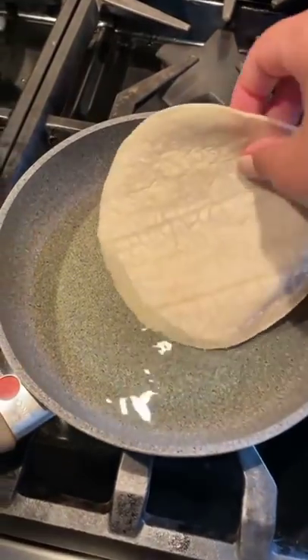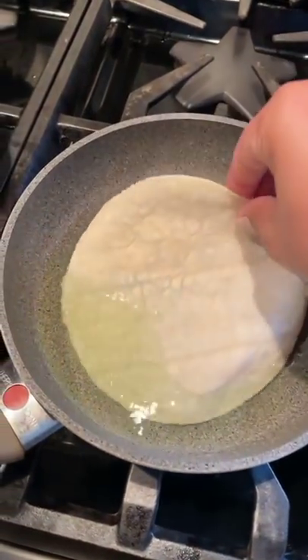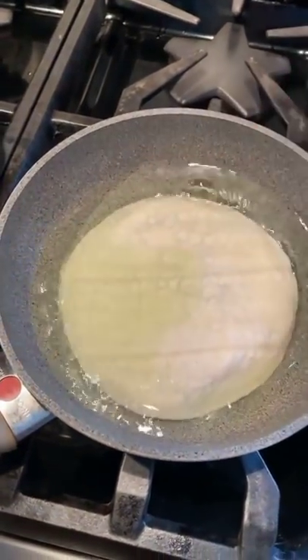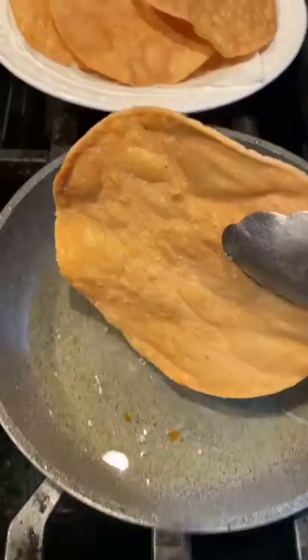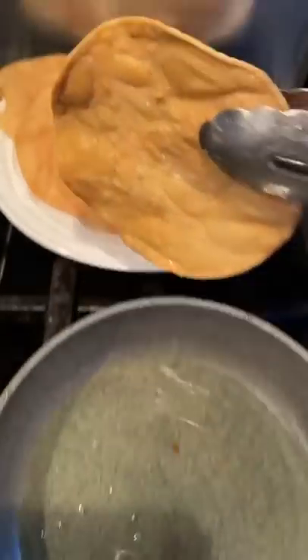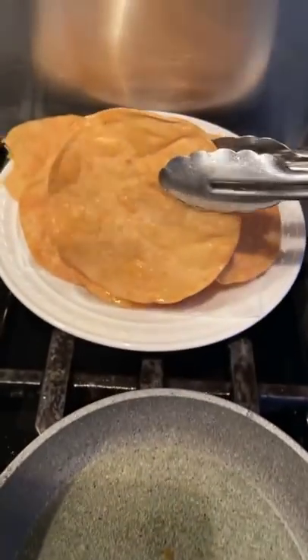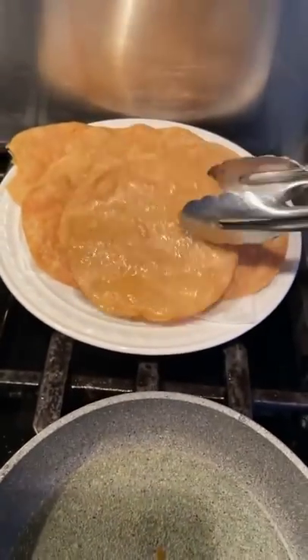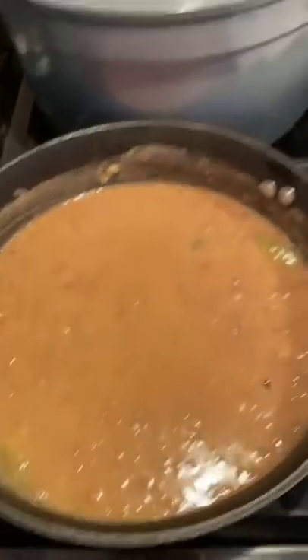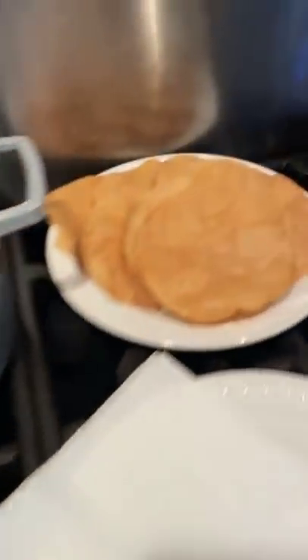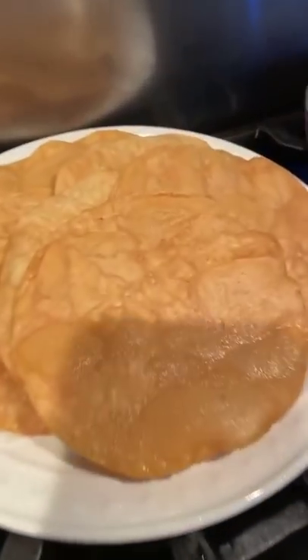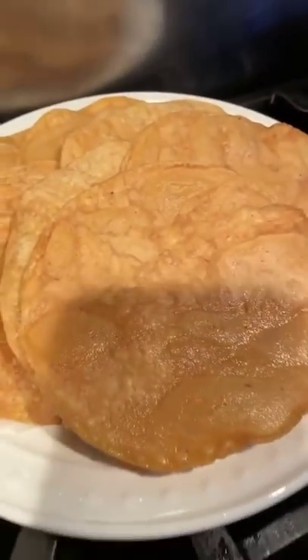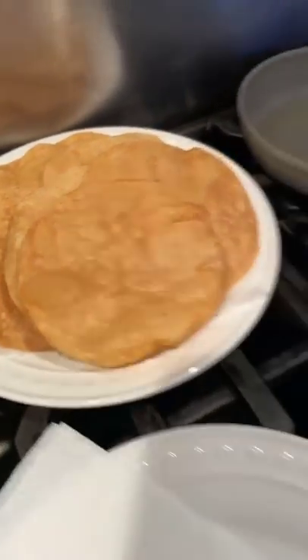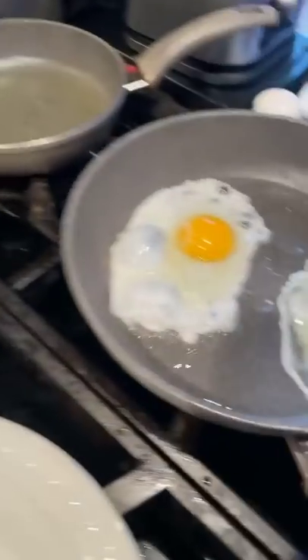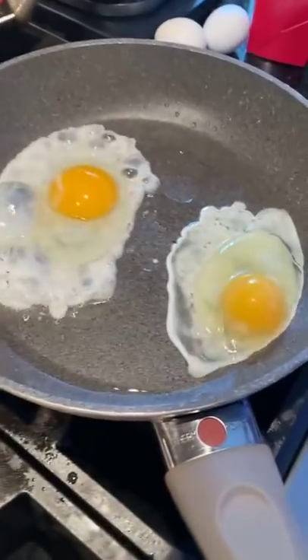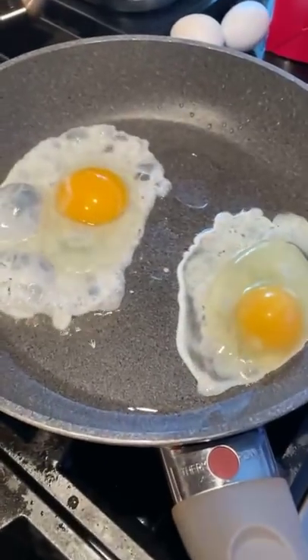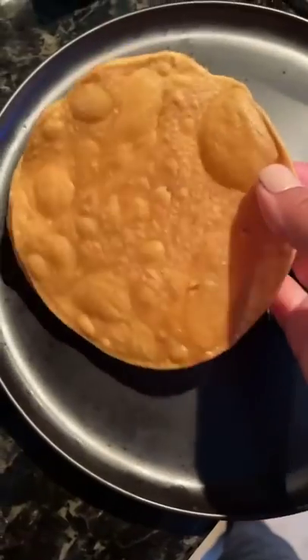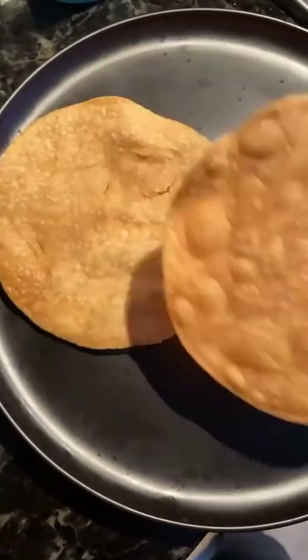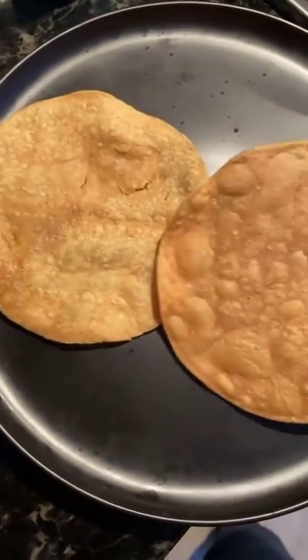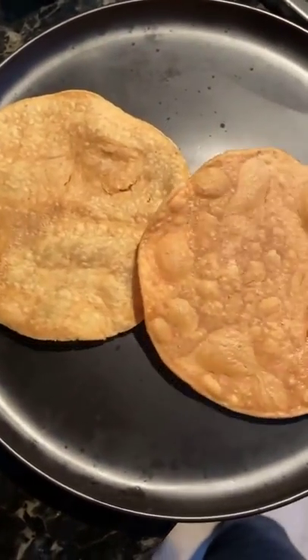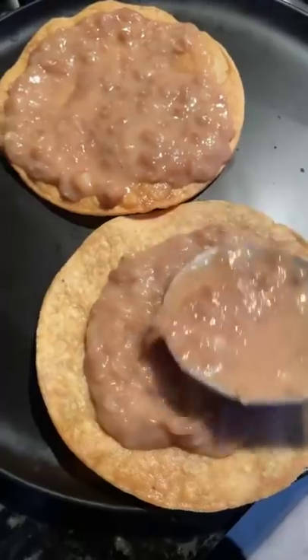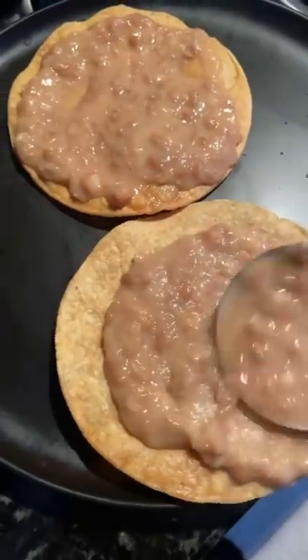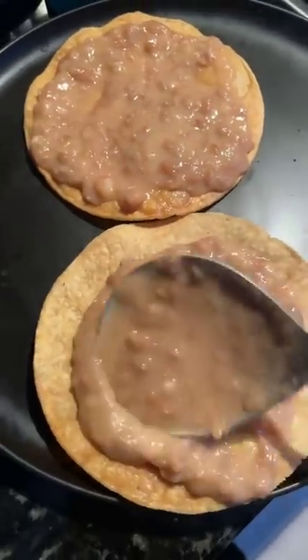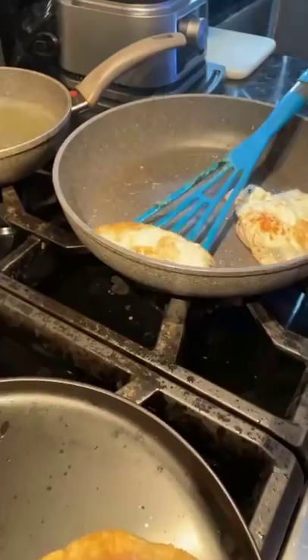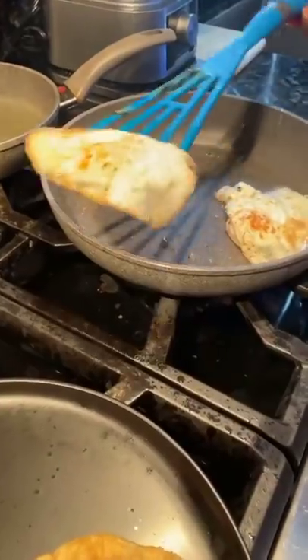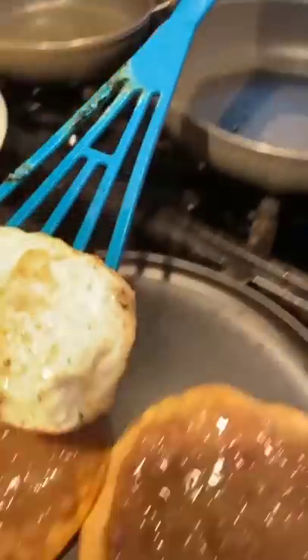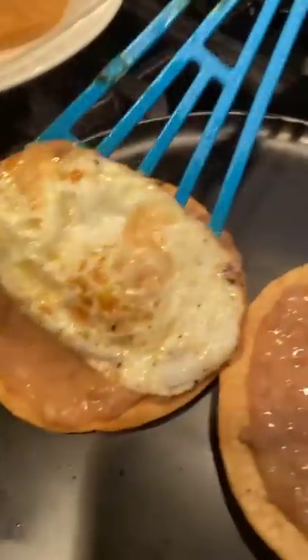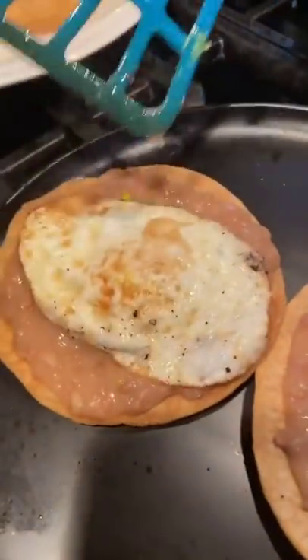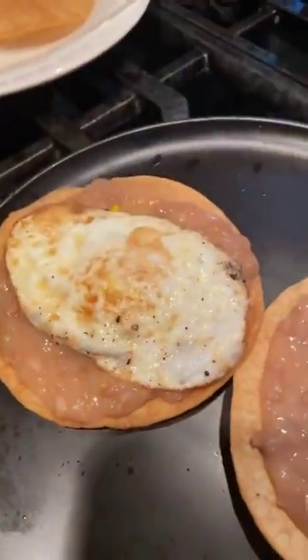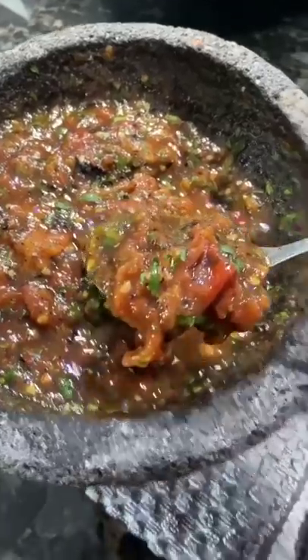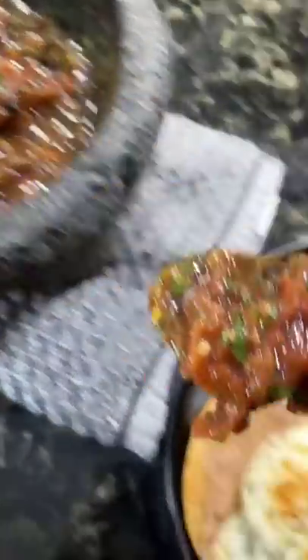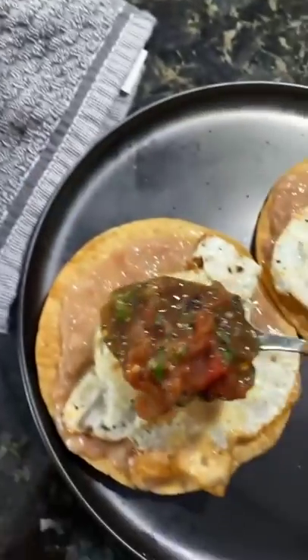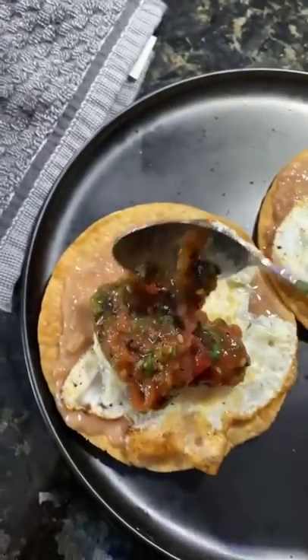I noticed the tortillas from the Mexican grocery stores that they make there are better for this because they're thicker and they hold up. Sometimes the other ones are too thin and break apart really easily, because we're gonna load these up with beans, a good old fried egg, and then top it off with that delicious salsa de molcajete.